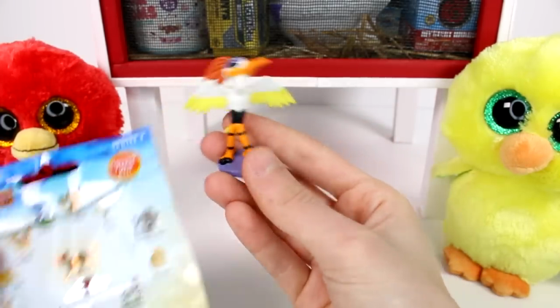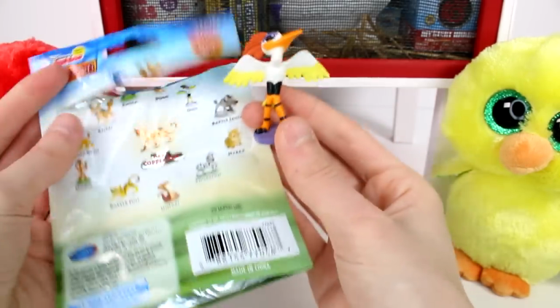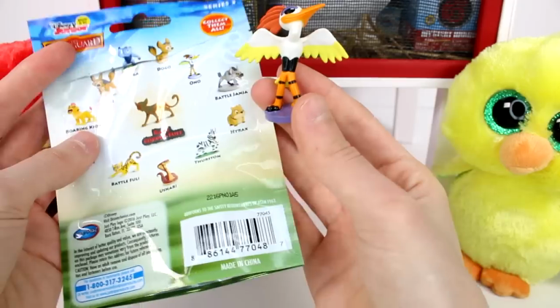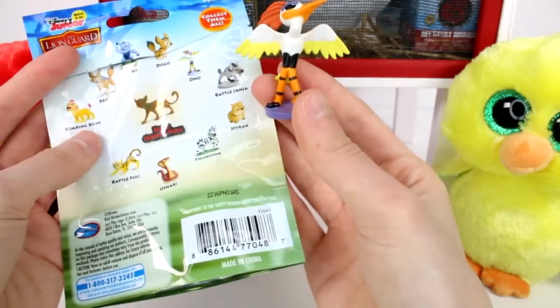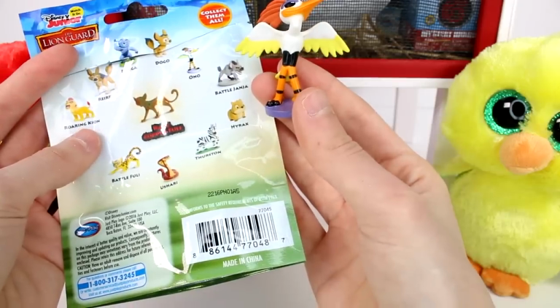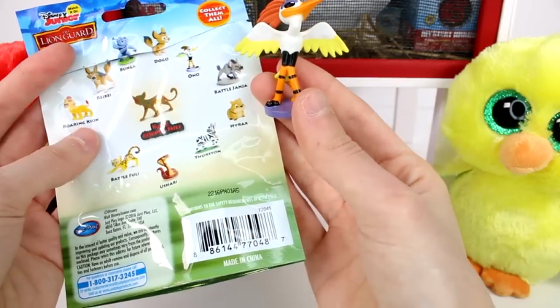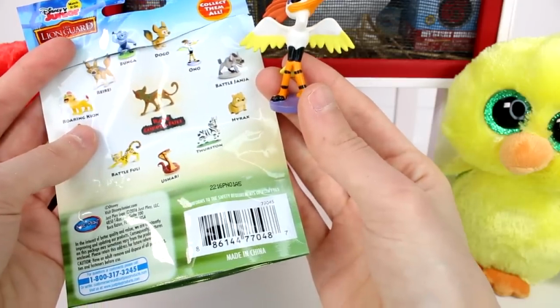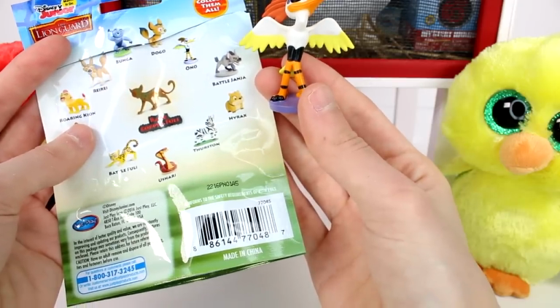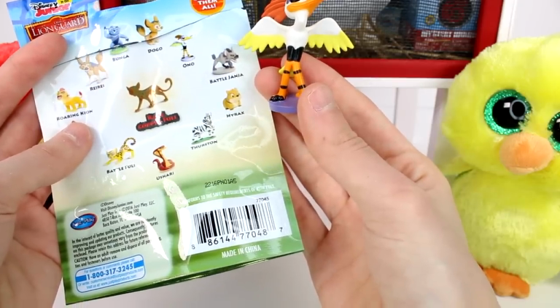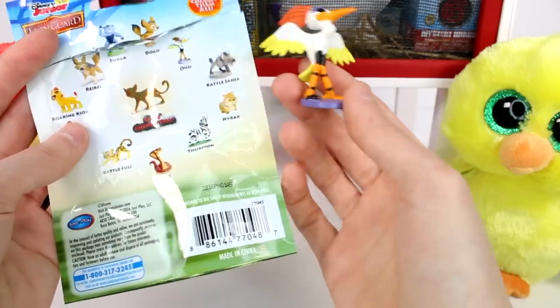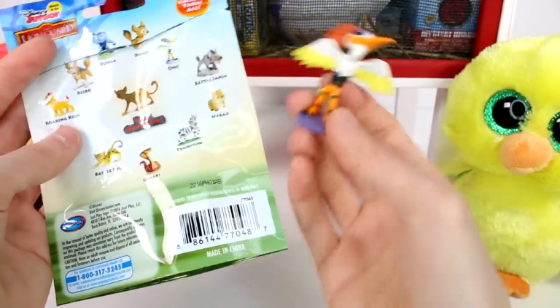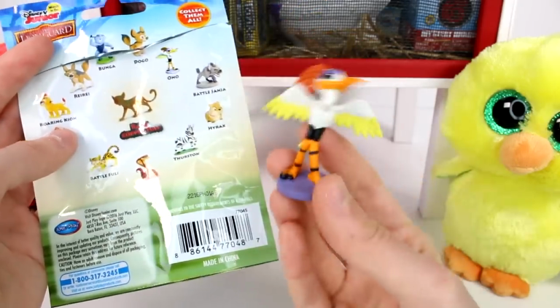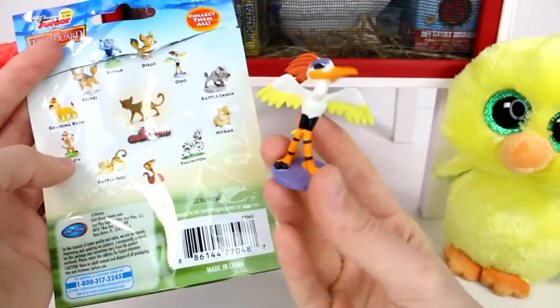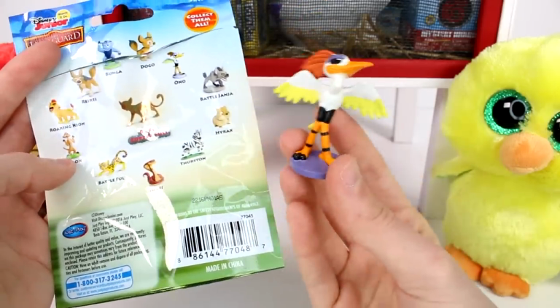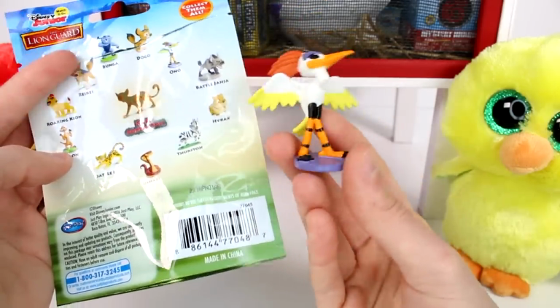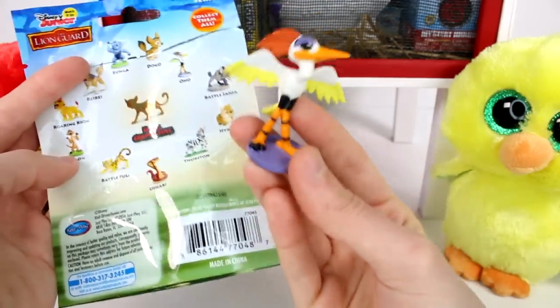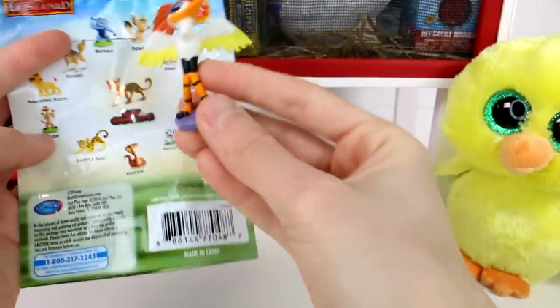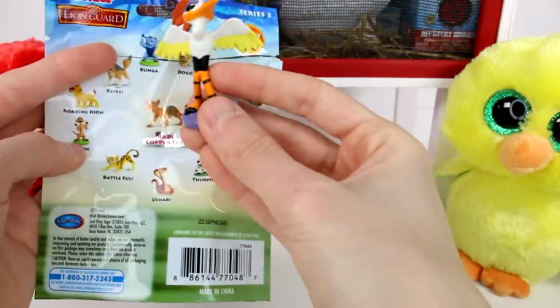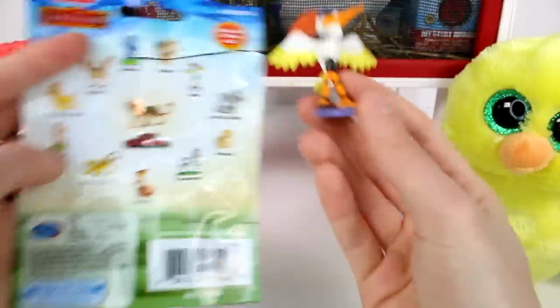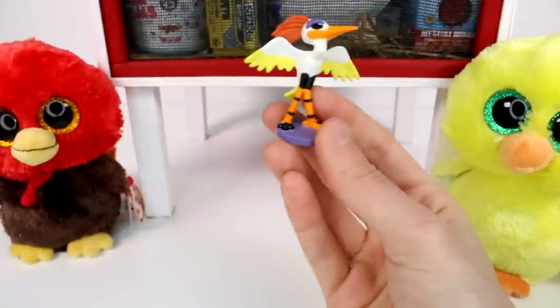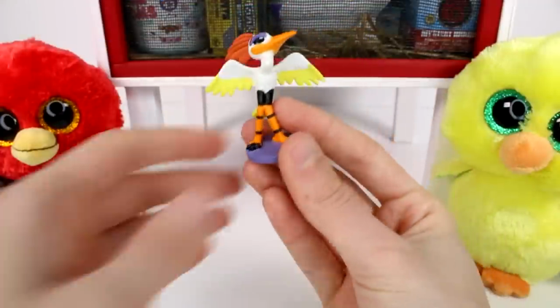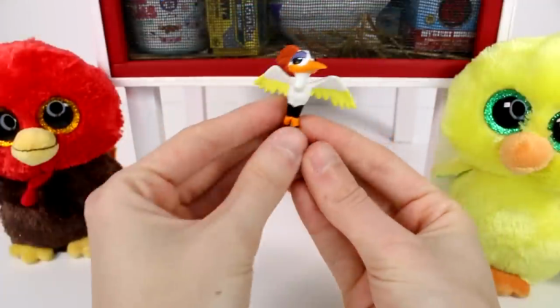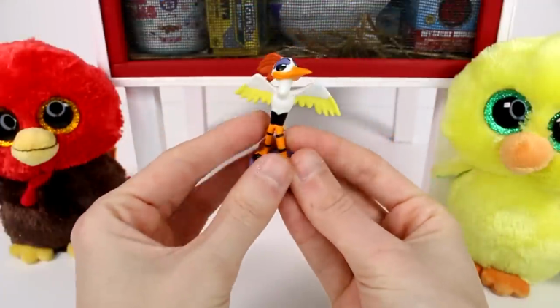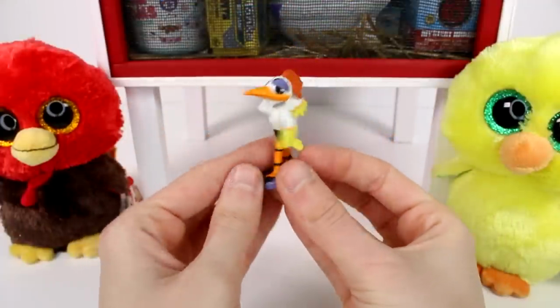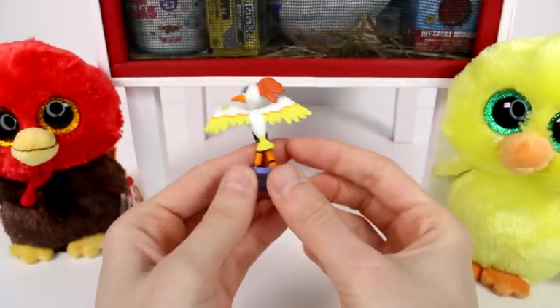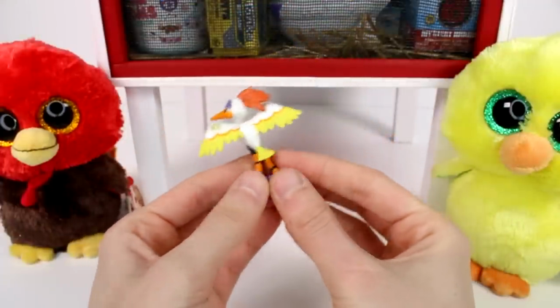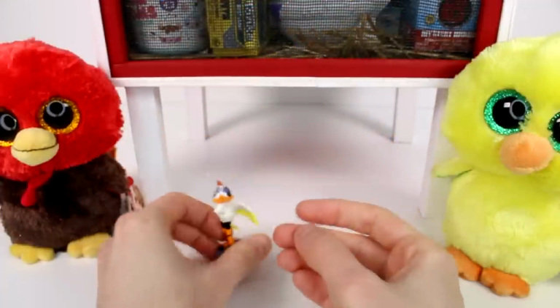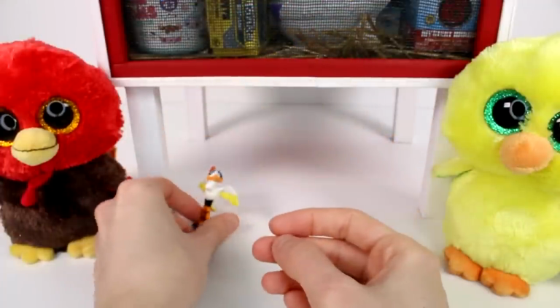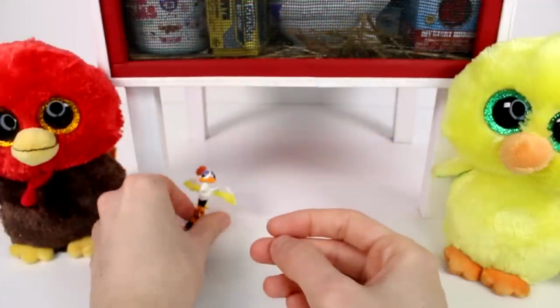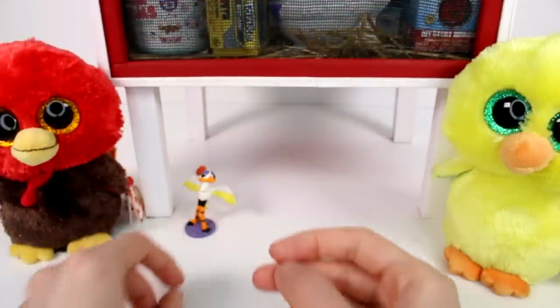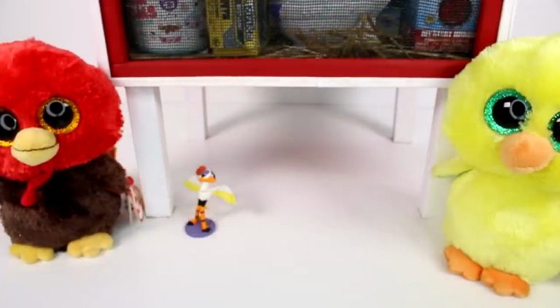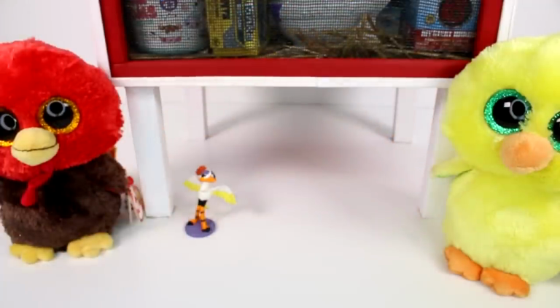Okay, let's see what other ones there are to collect. No more Bungas for sure. No more Bungas. Alright, let's see what we have next.